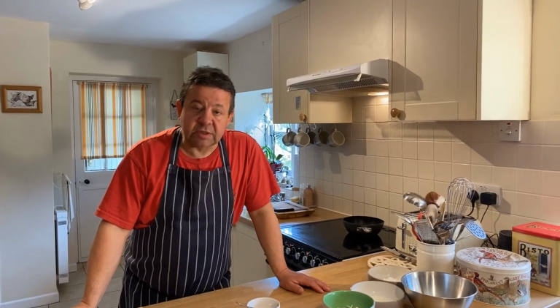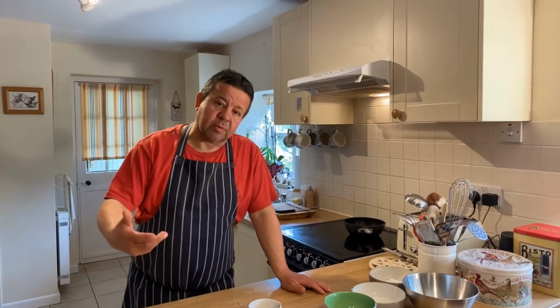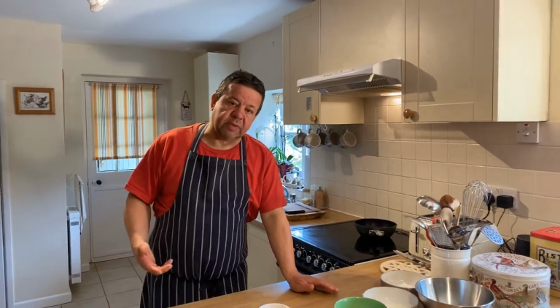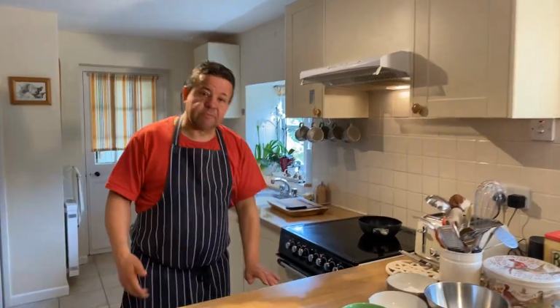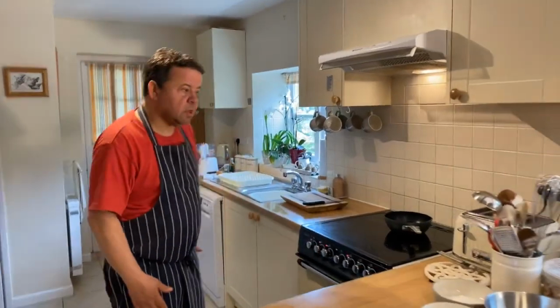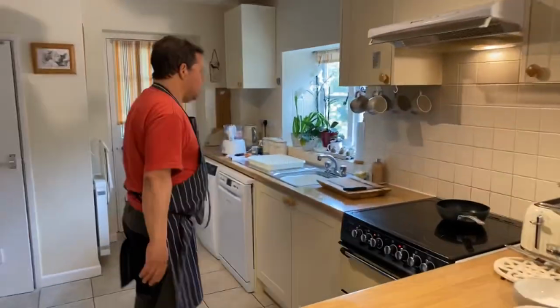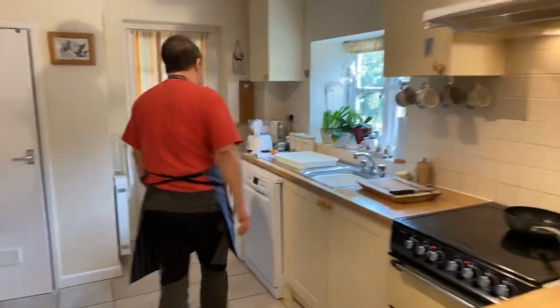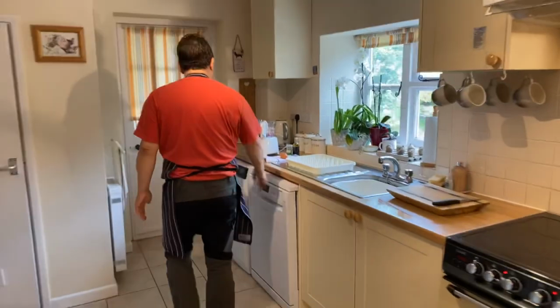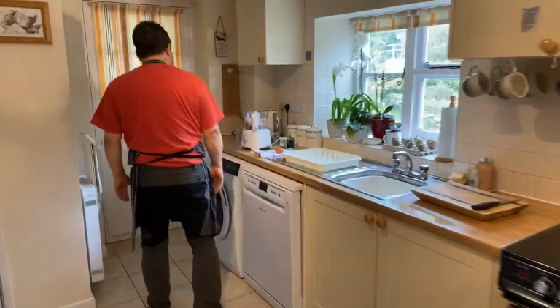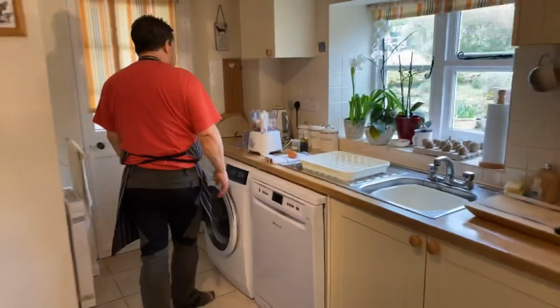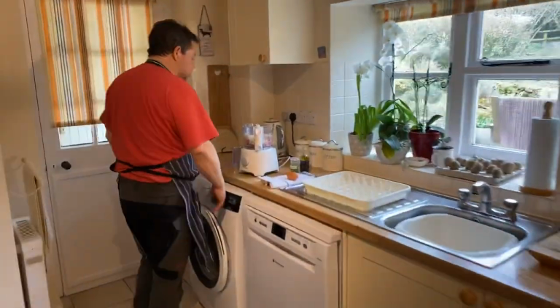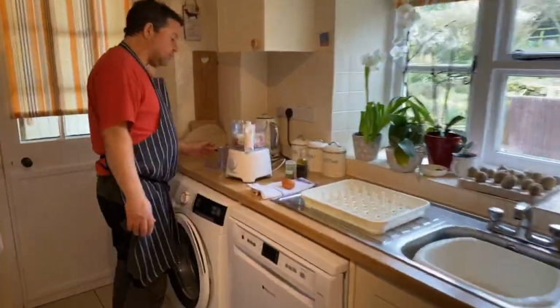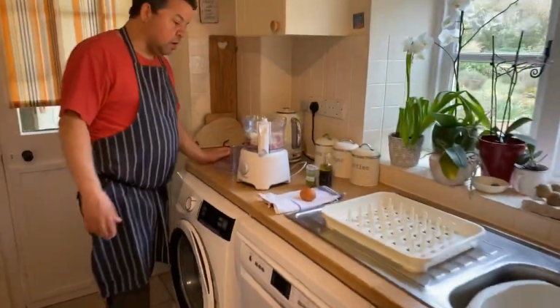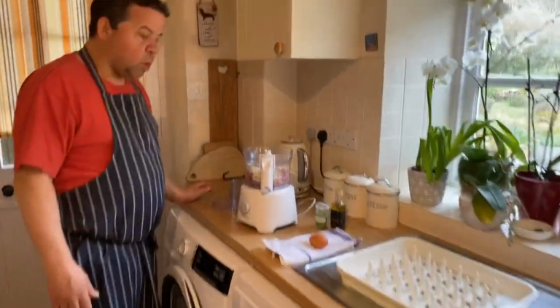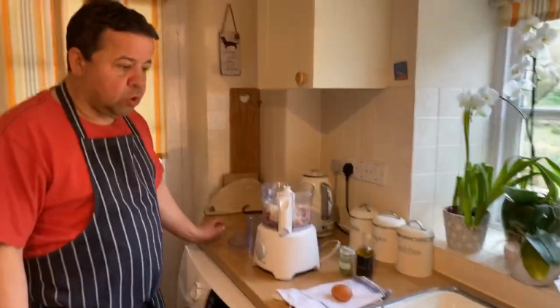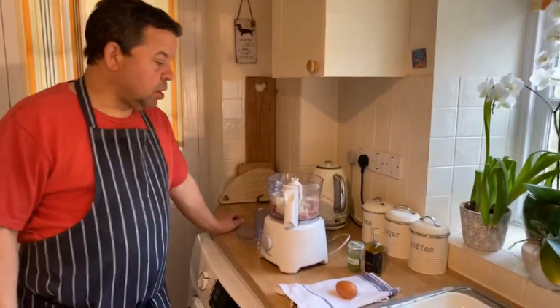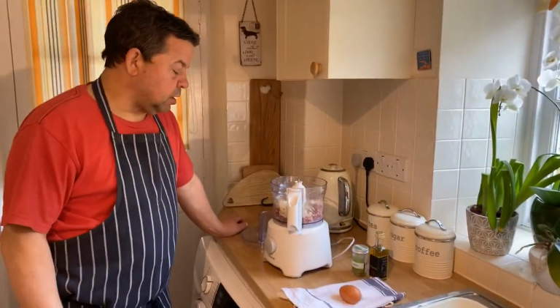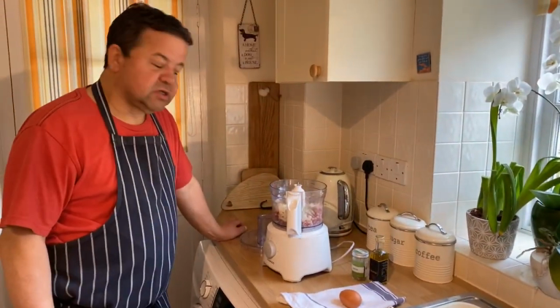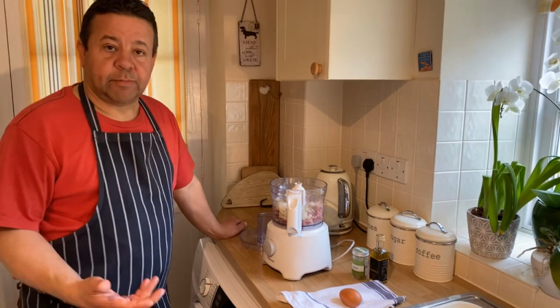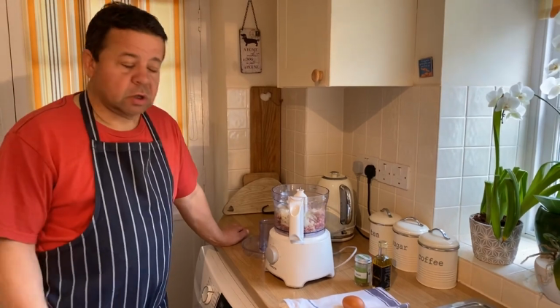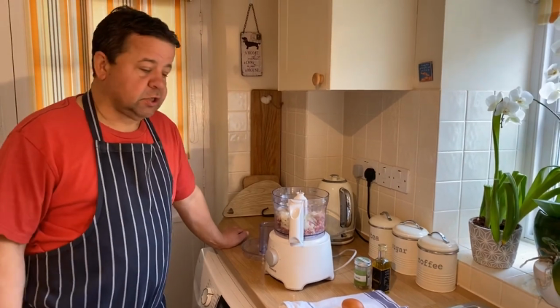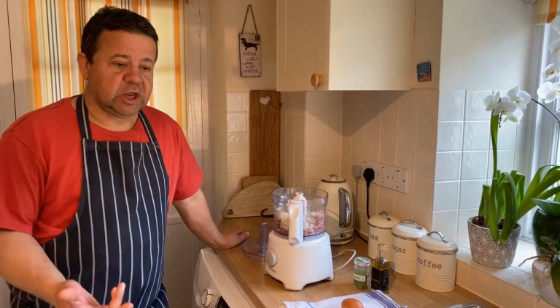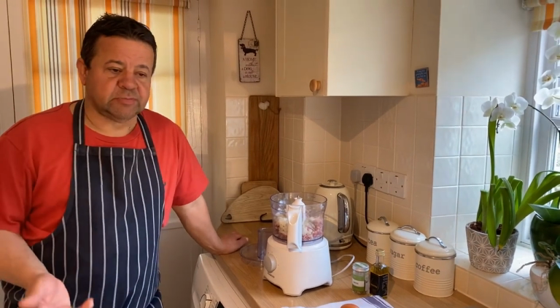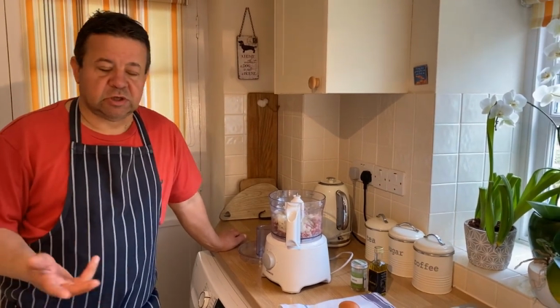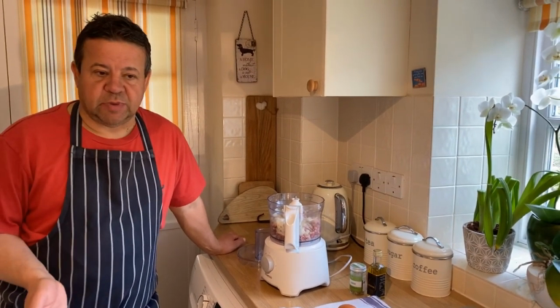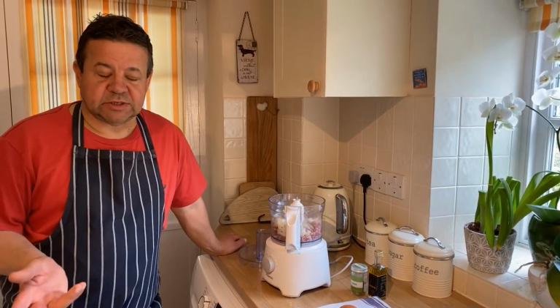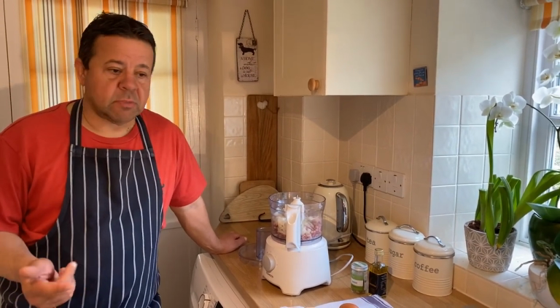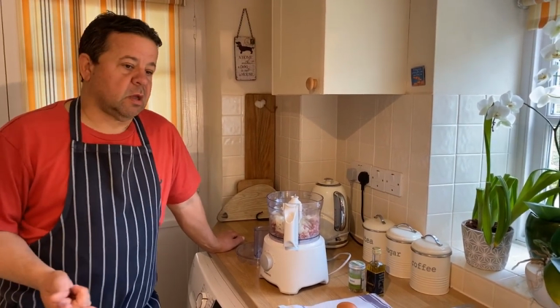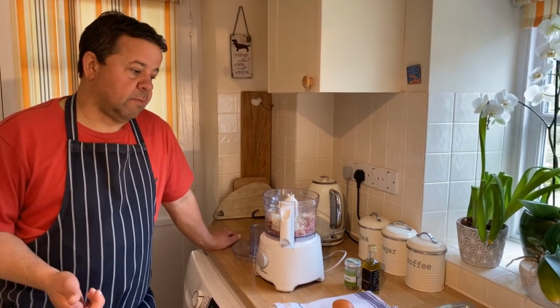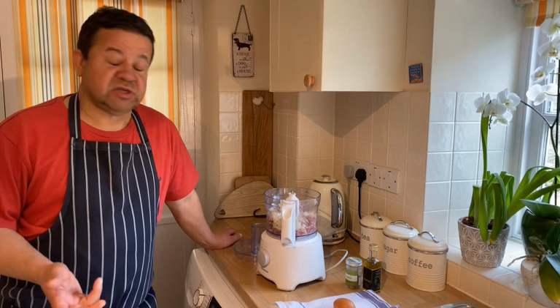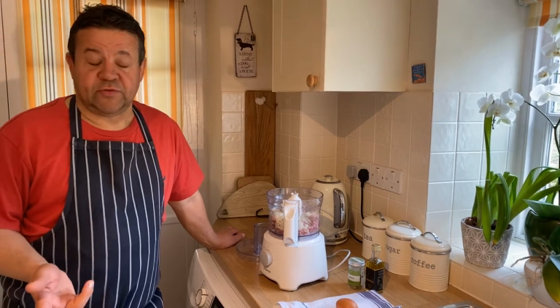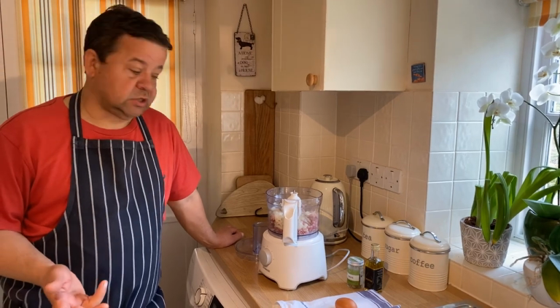So if you want to come over to the mixer, basically it's what I've got in the freezer. I've got some wild boar in the freezer, just like pork. You can use chicken, you can use mince beef, mince lamb, mince turkey if you wanted to.